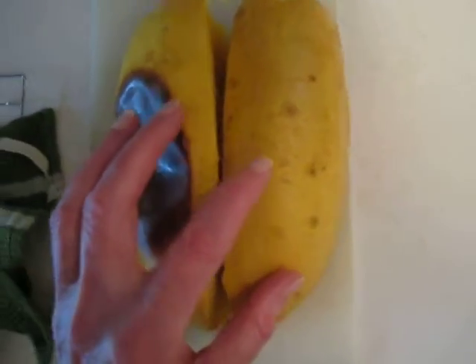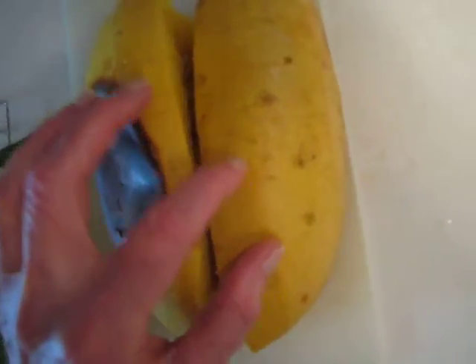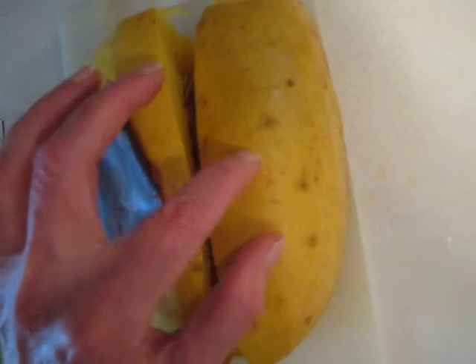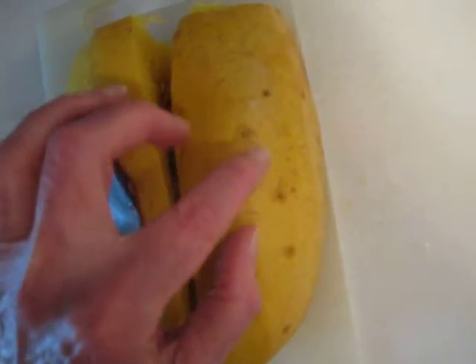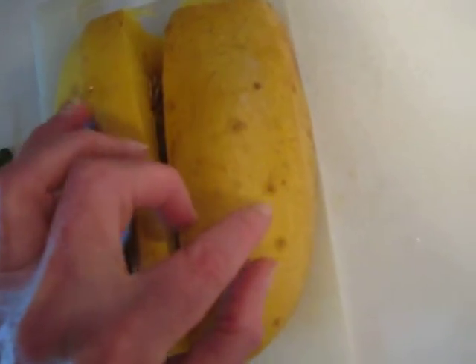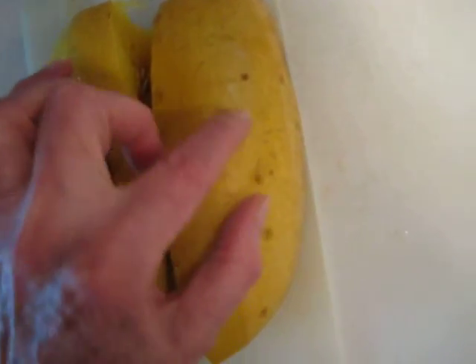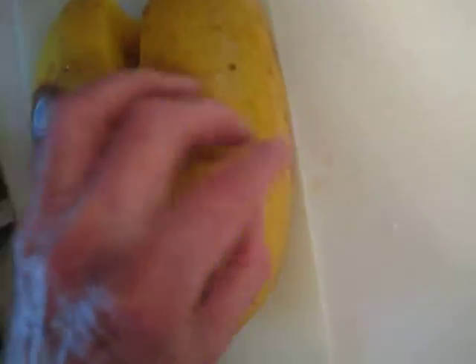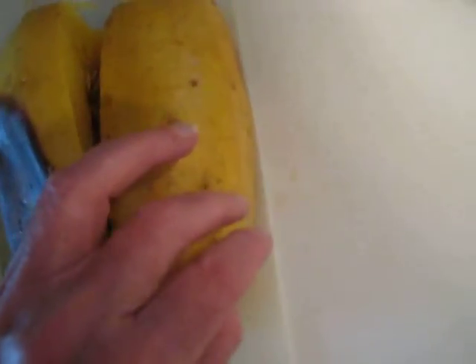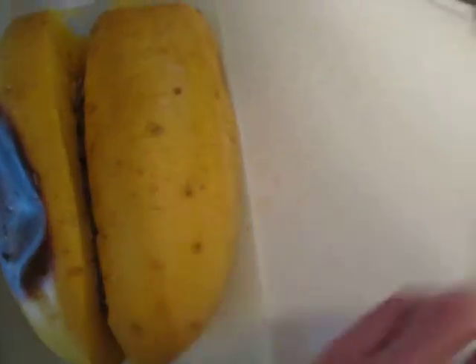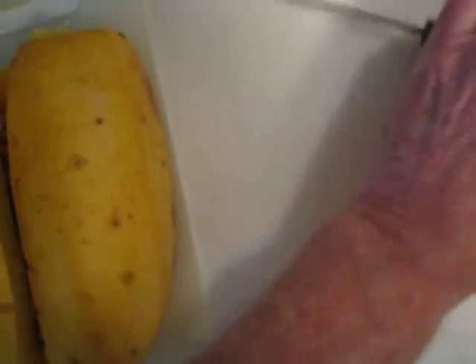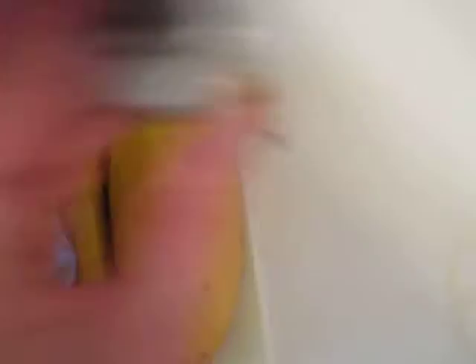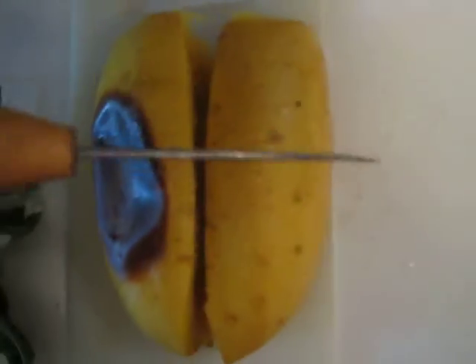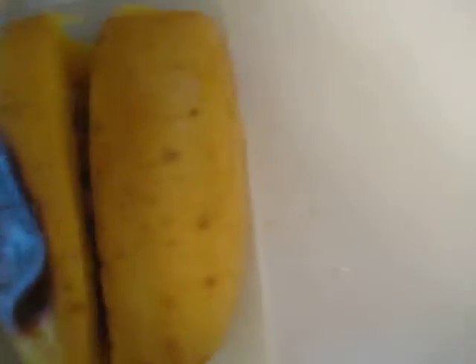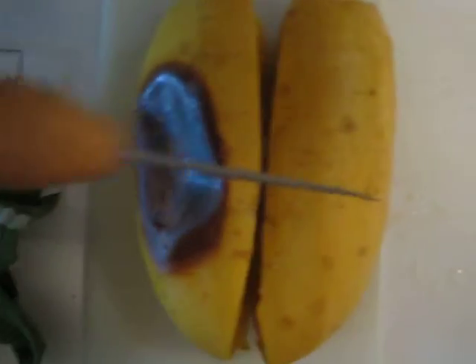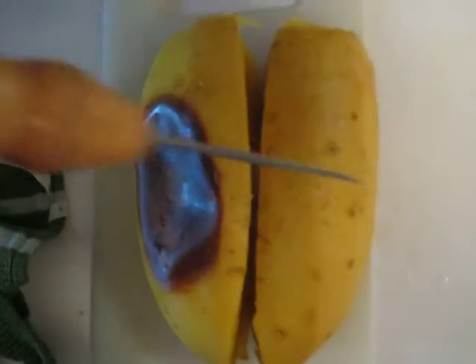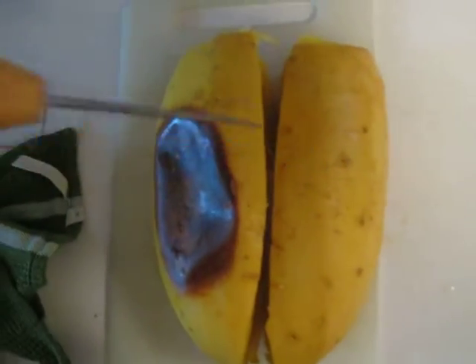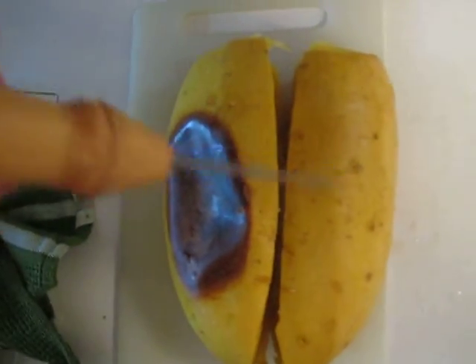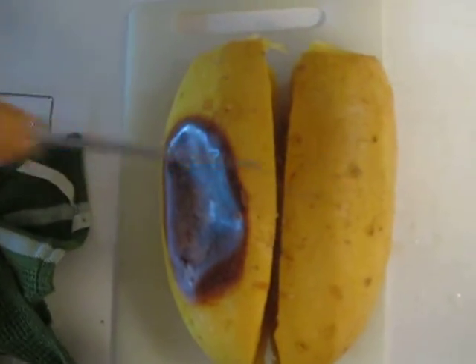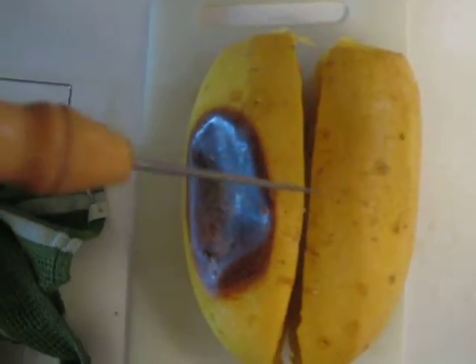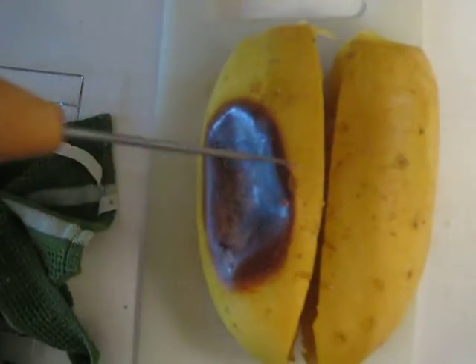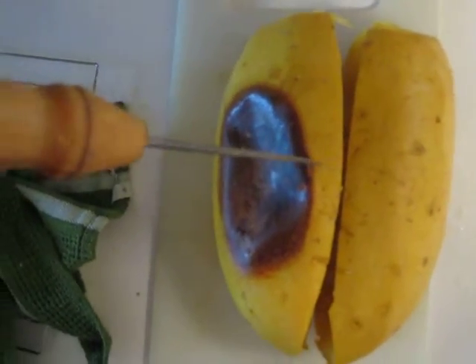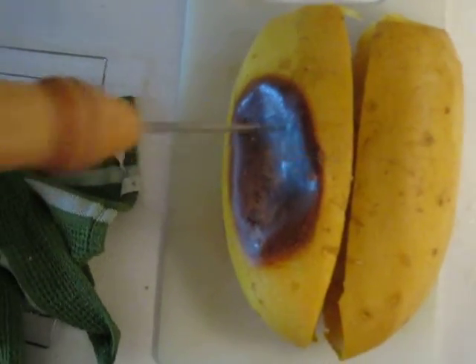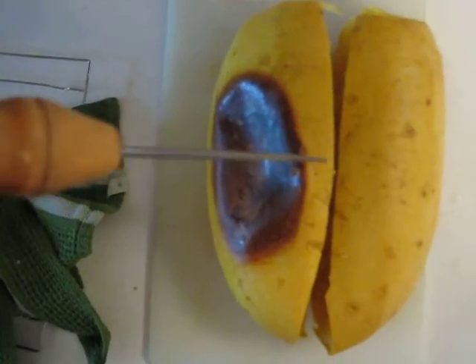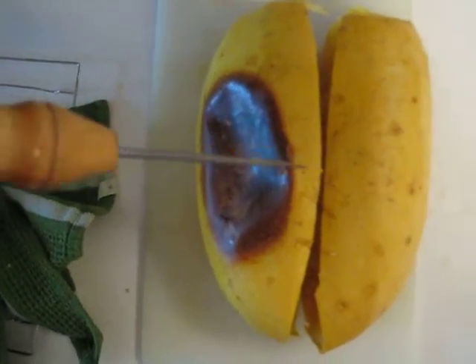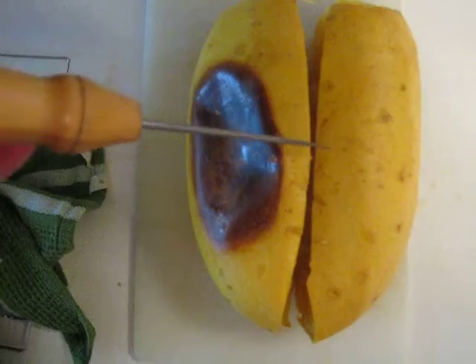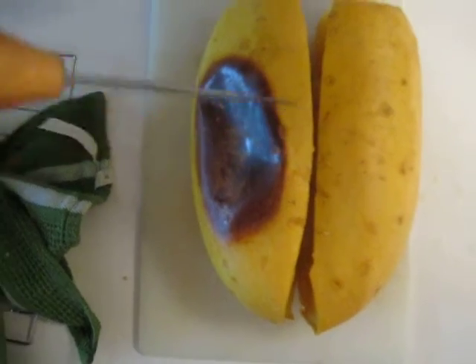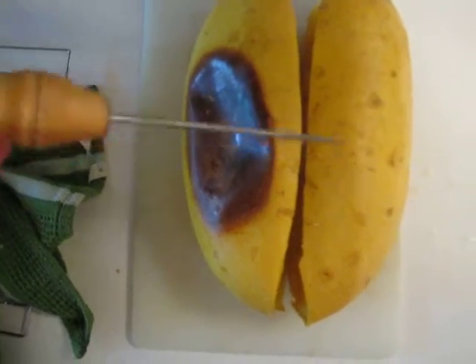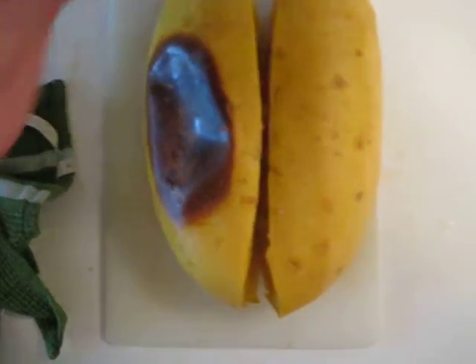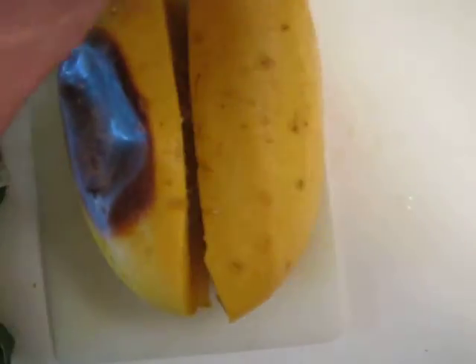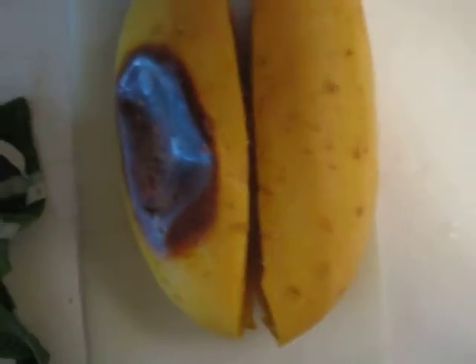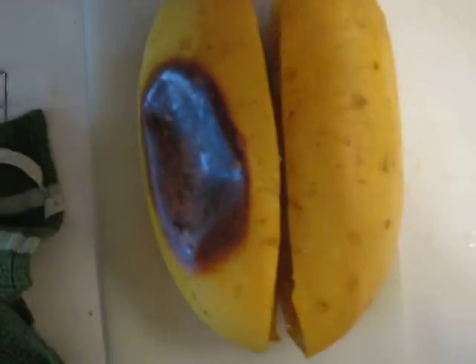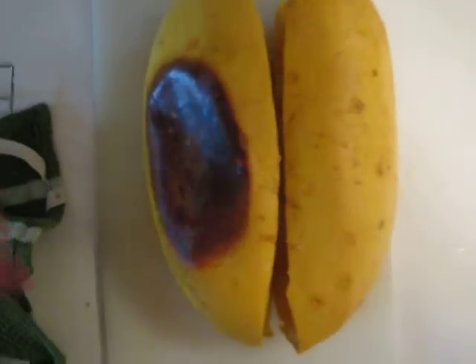If you'll notice there are little holes all through it. What you want to do before you bake it is punch a bunch of holes in it, like you would a potato in a microwave, so the steam can come out and it doesn't blow the oven door off.